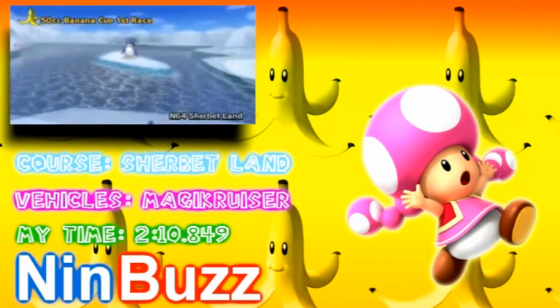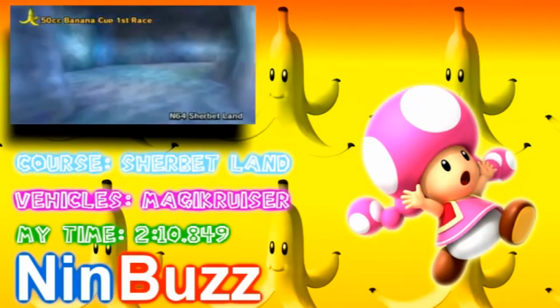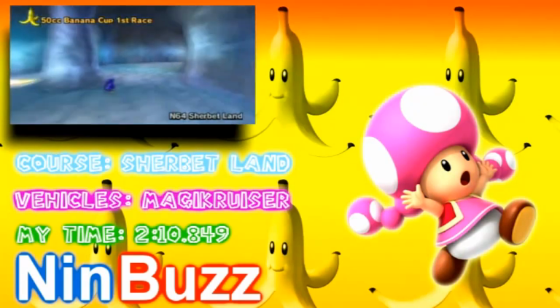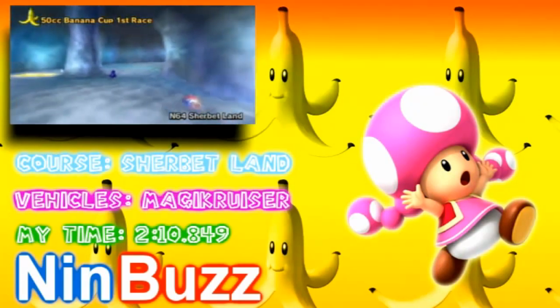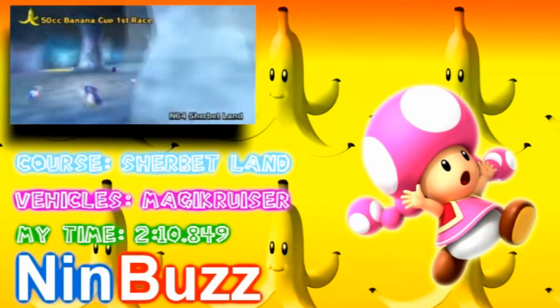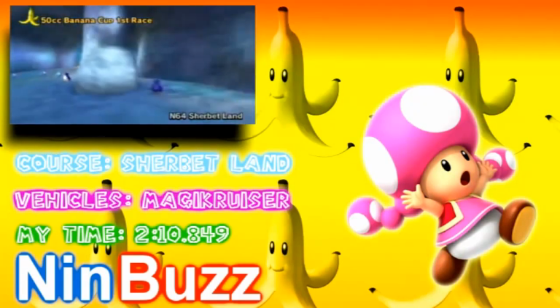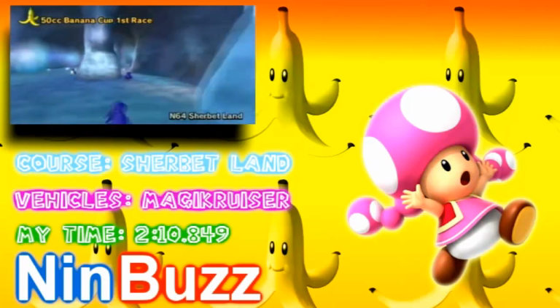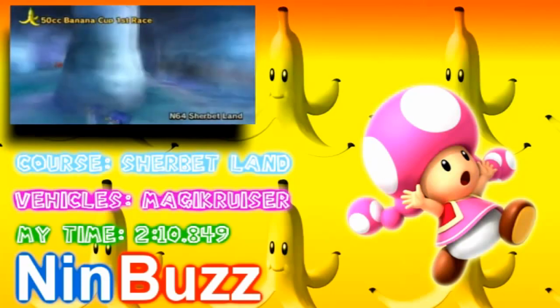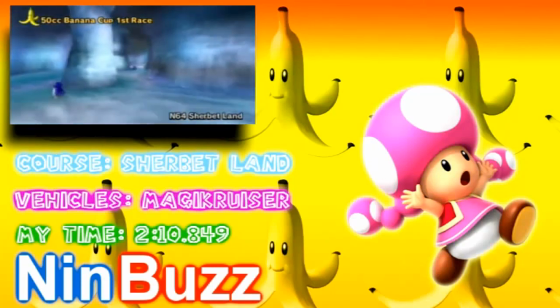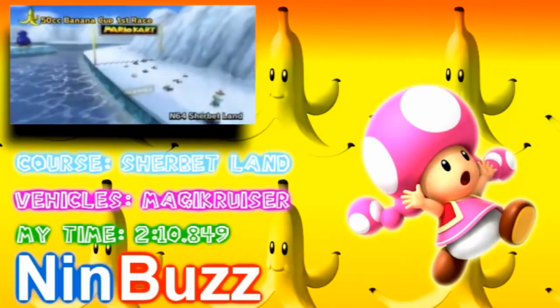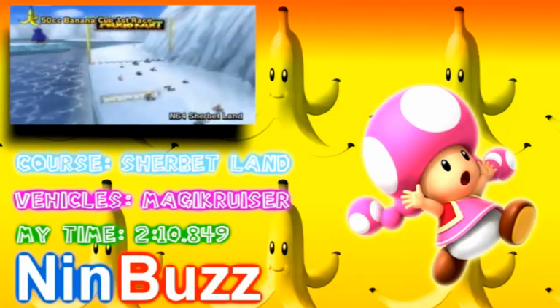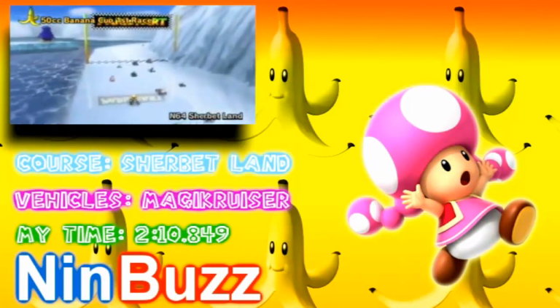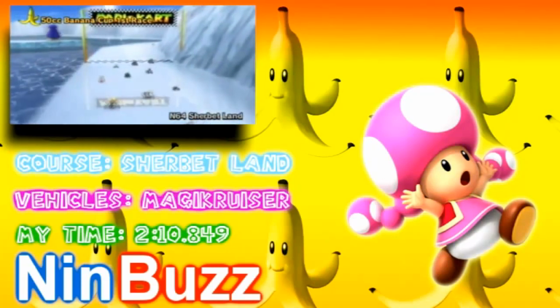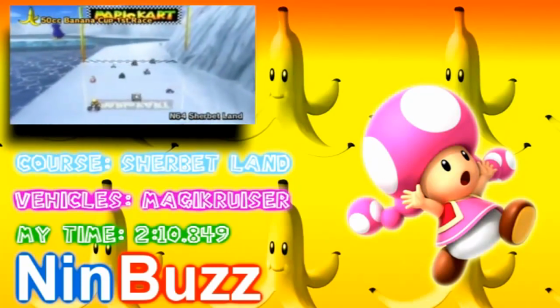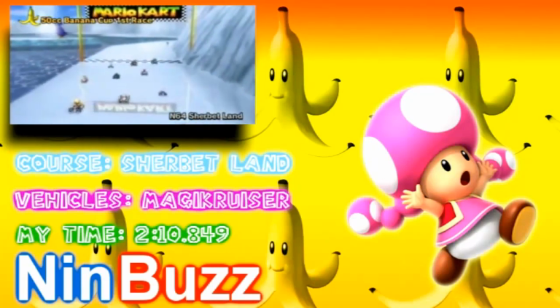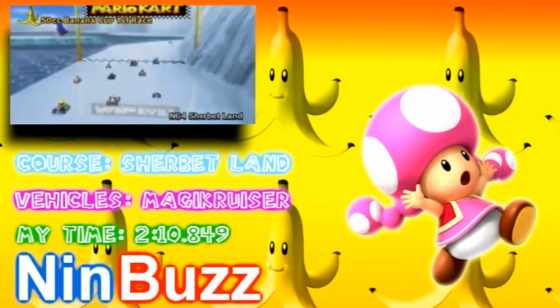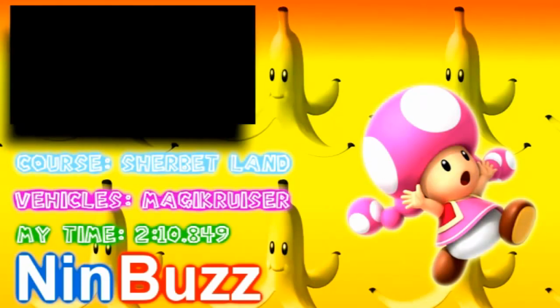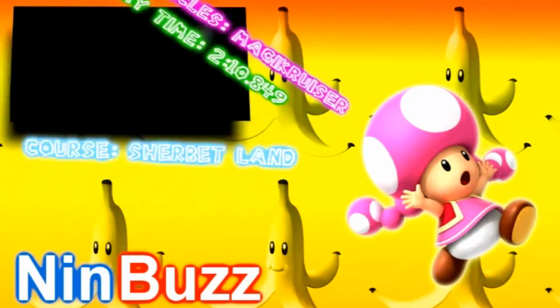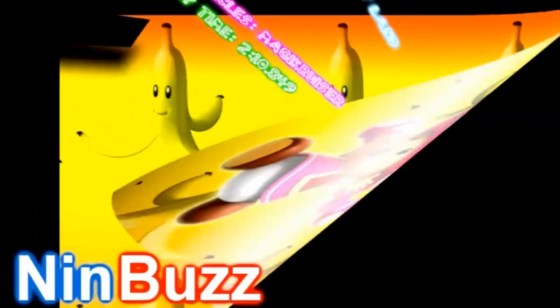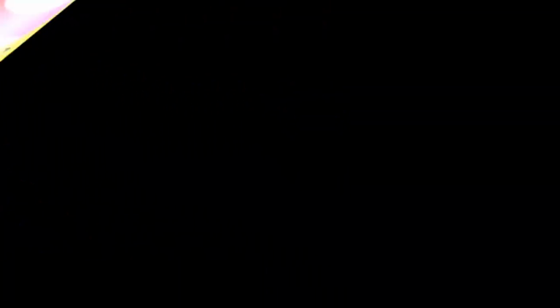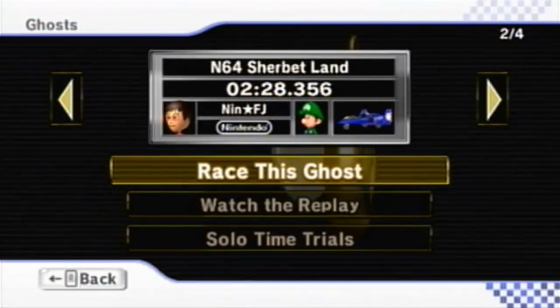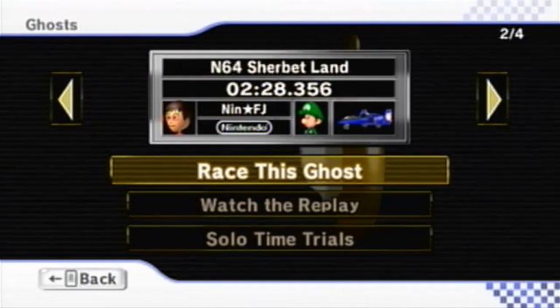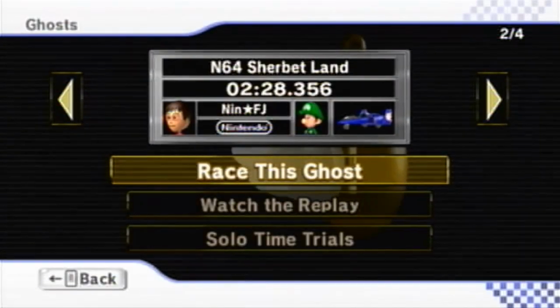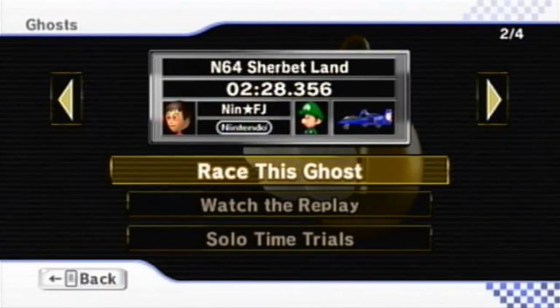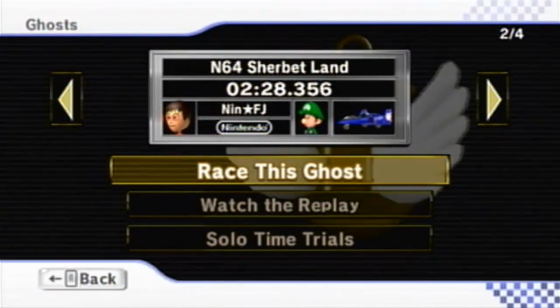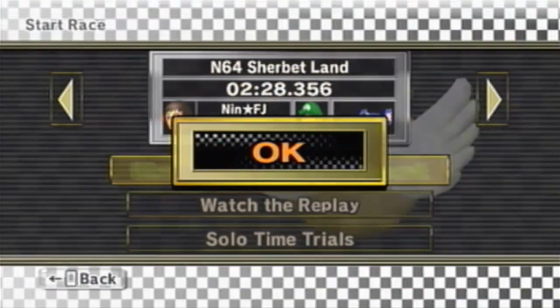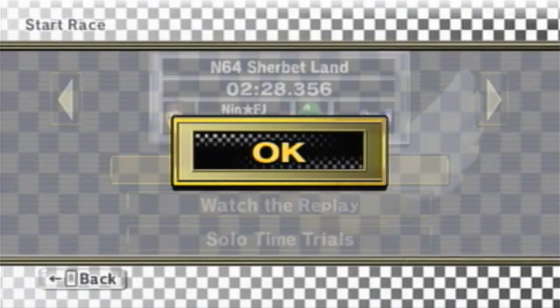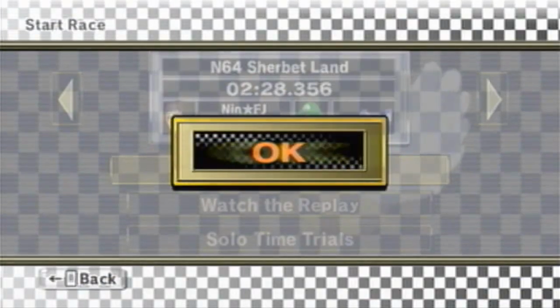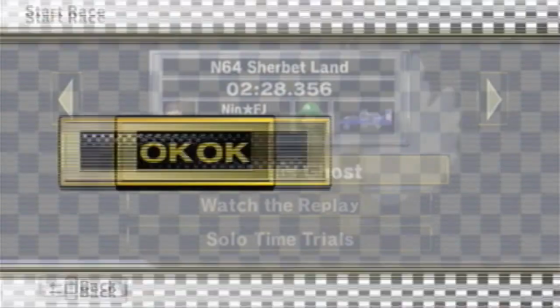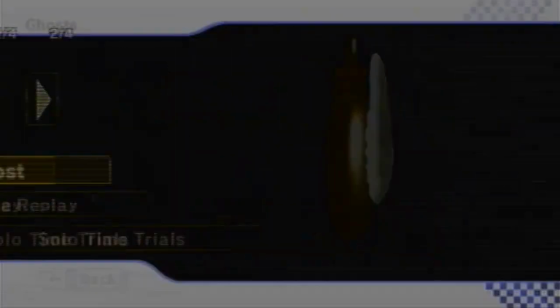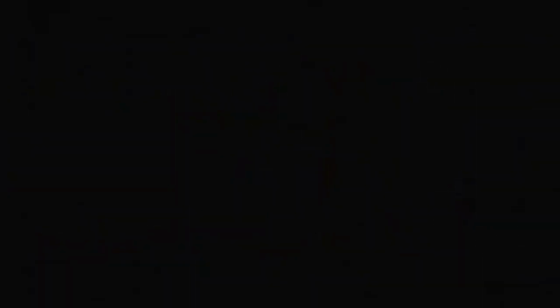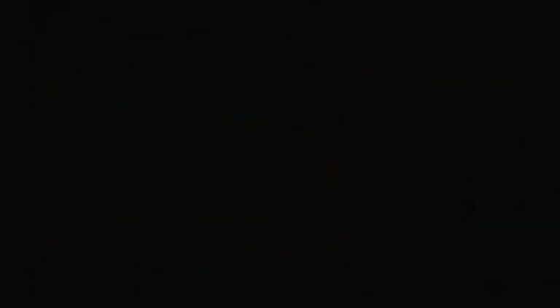I'll be playing as Toadette with her Magic Cruiser and I'll be racing the Expert Ghost. My record for this level is 2 minutes and 10 seconds, and the Expert Ghost stands at 2 minutes and 28 seconds, so I beat him by 18 seconds.